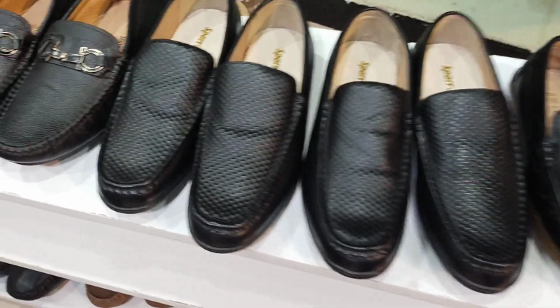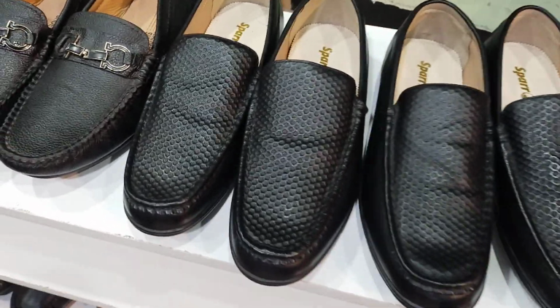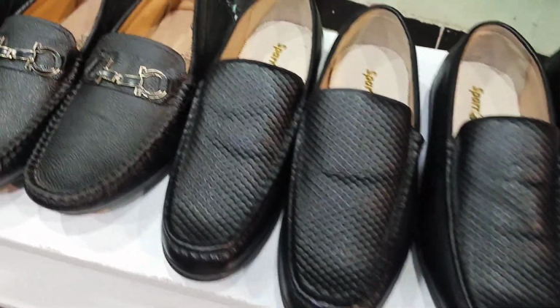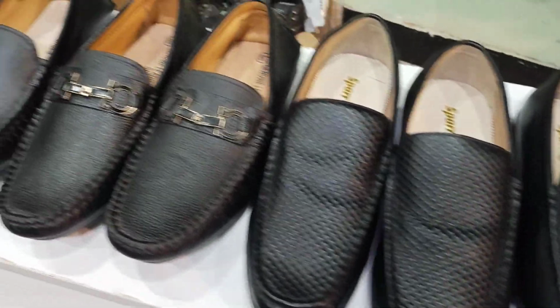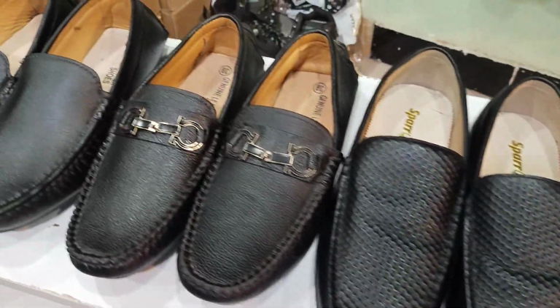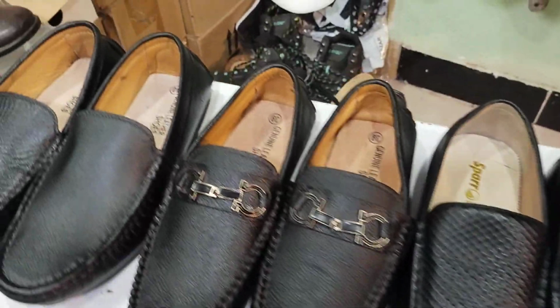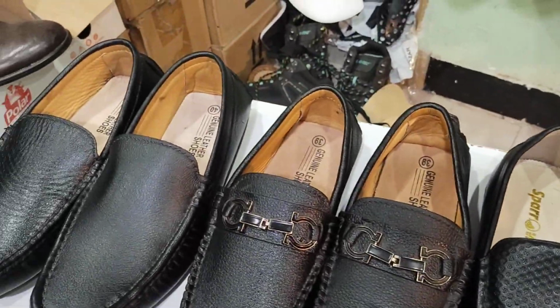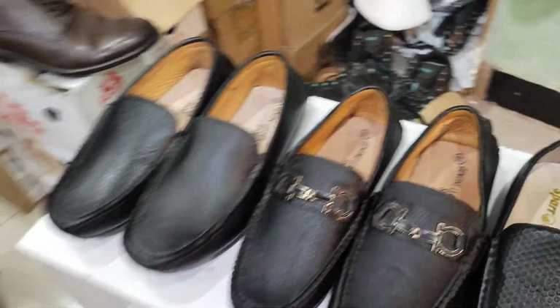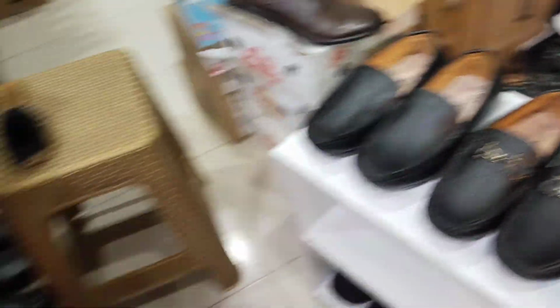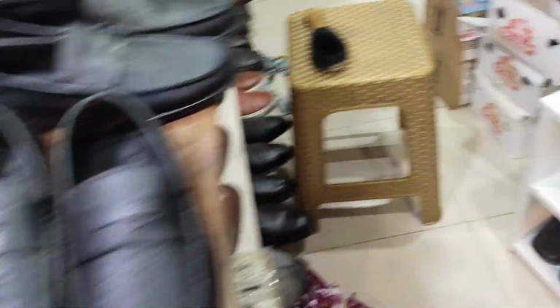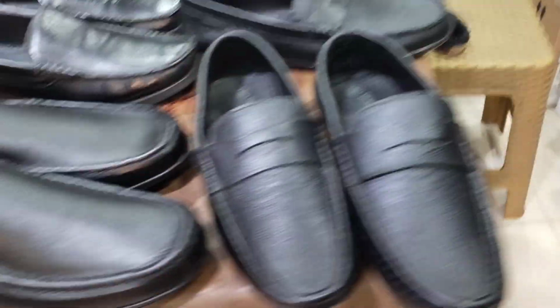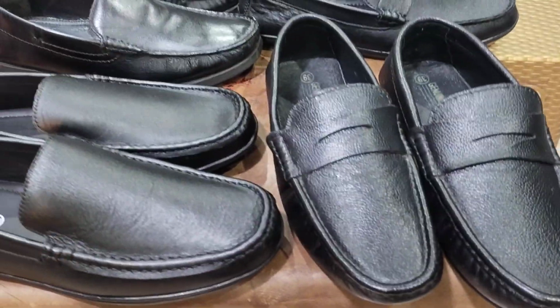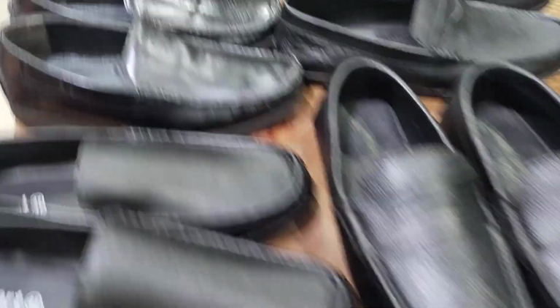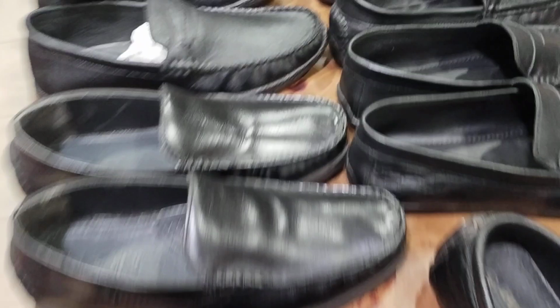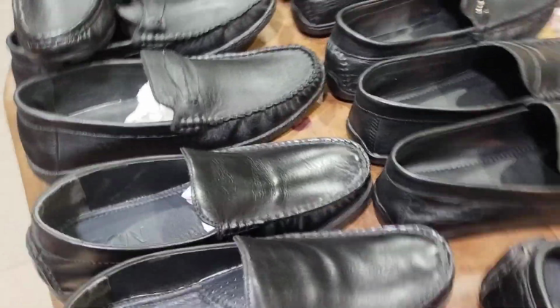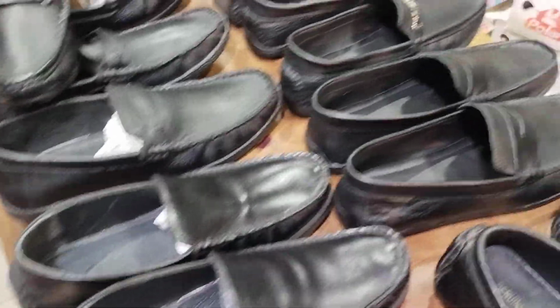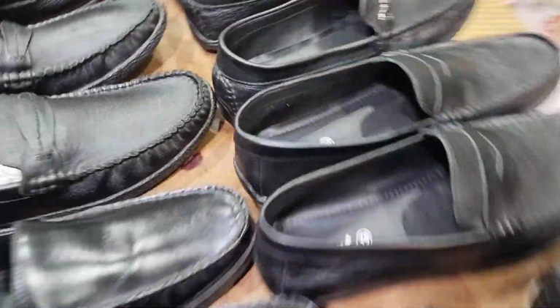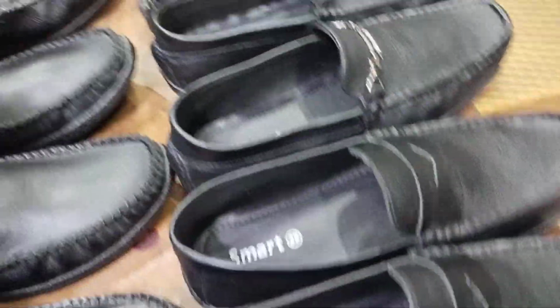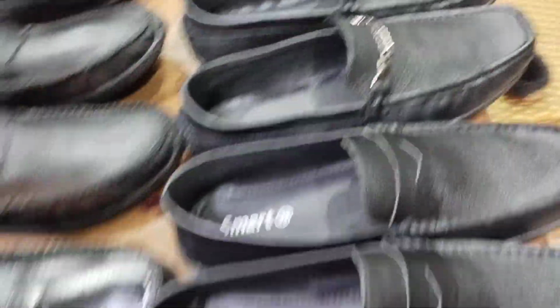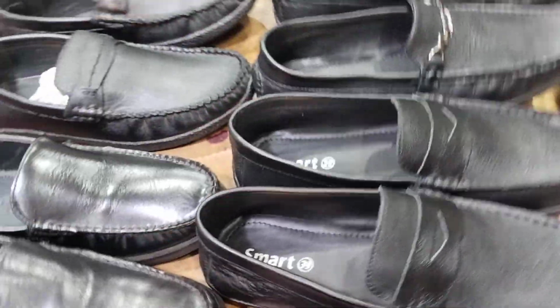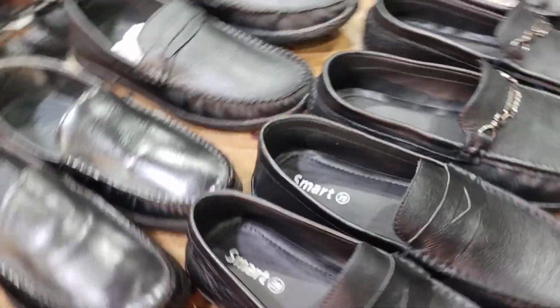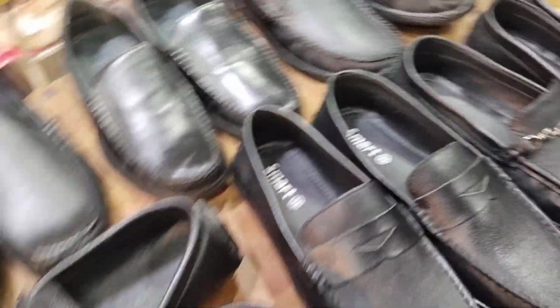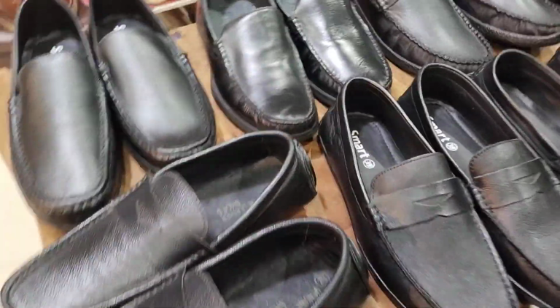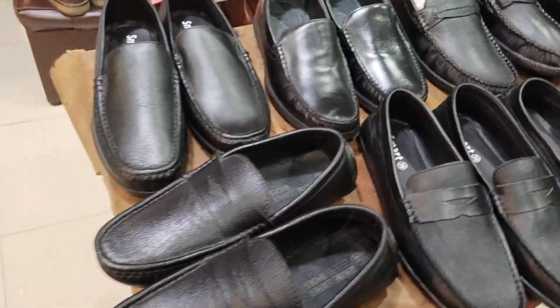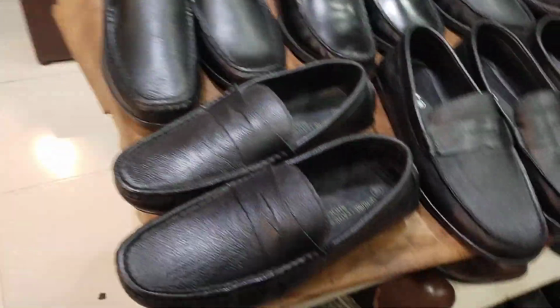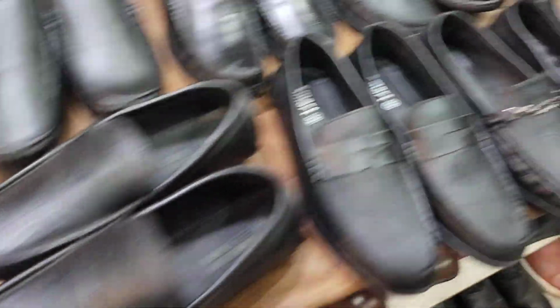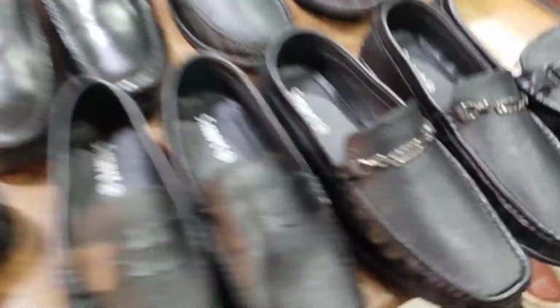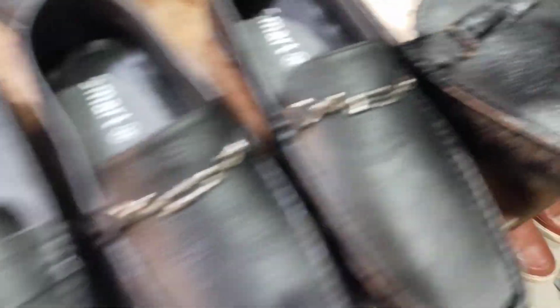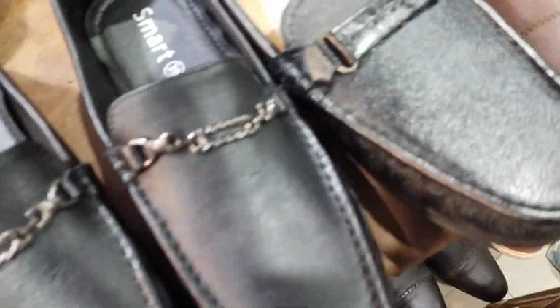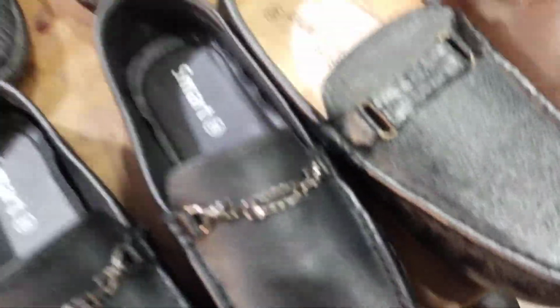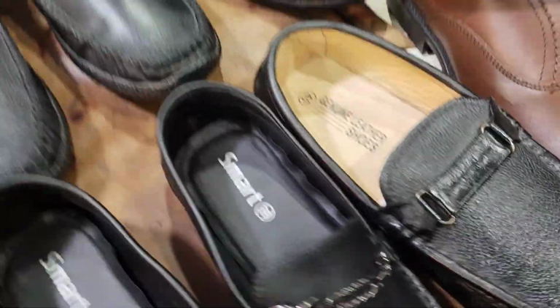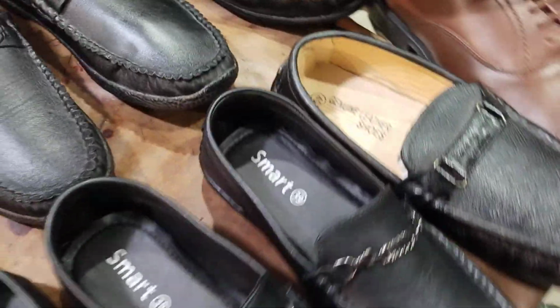I am looking for a full-size product. The black demand is very important. I am looking for a black loafer. I have seen the same thing, but I am looking for the new offer.